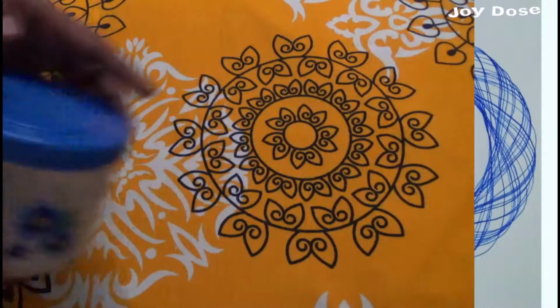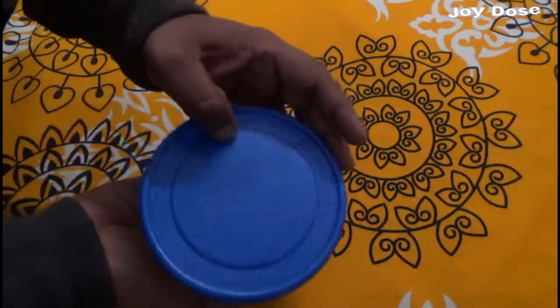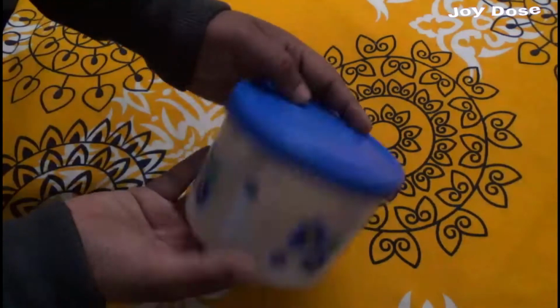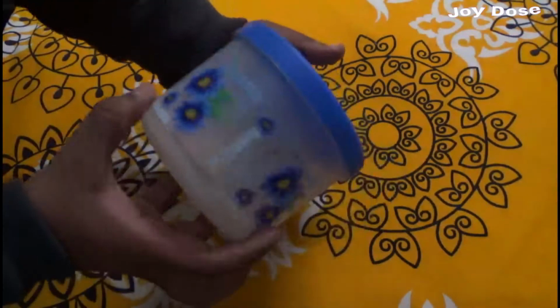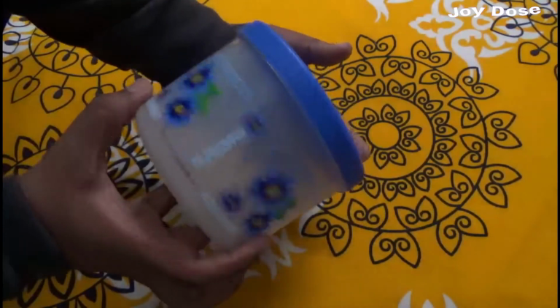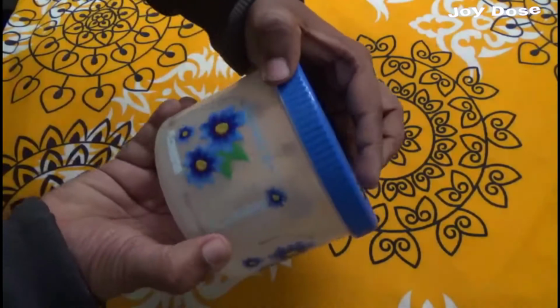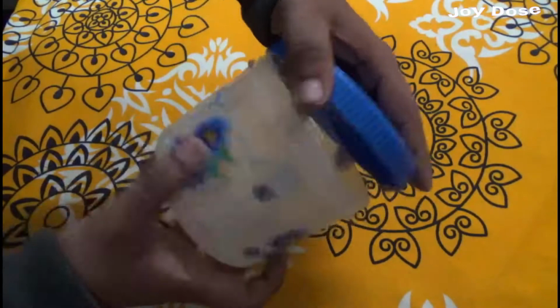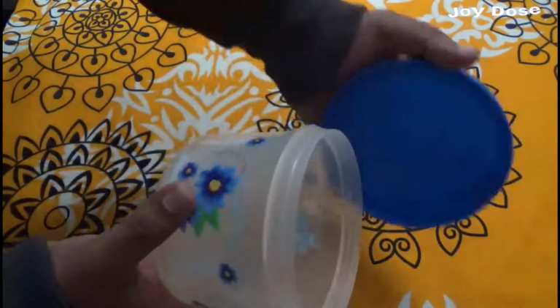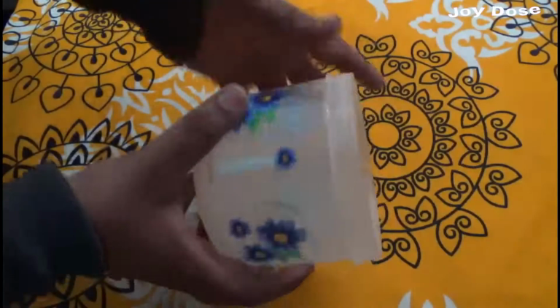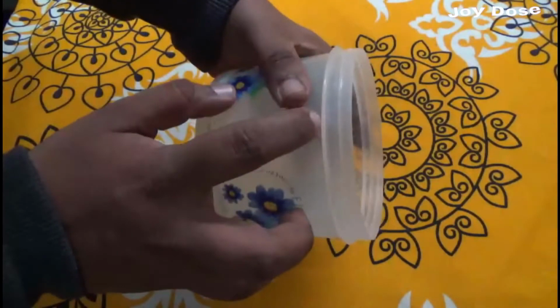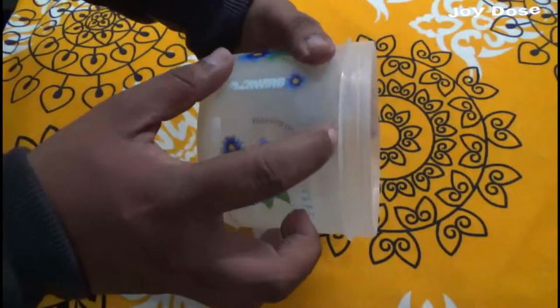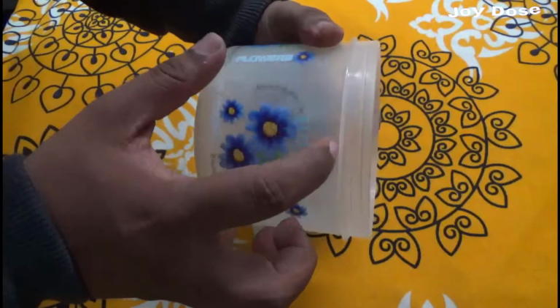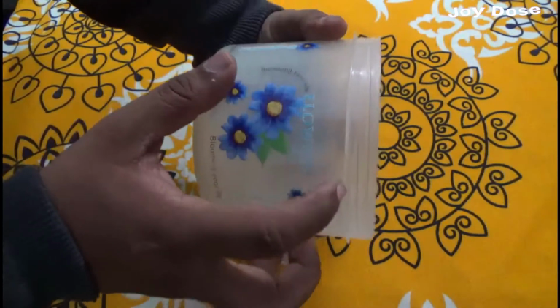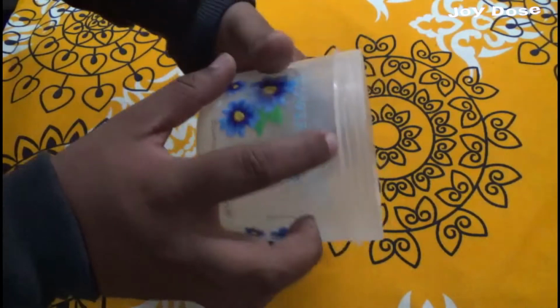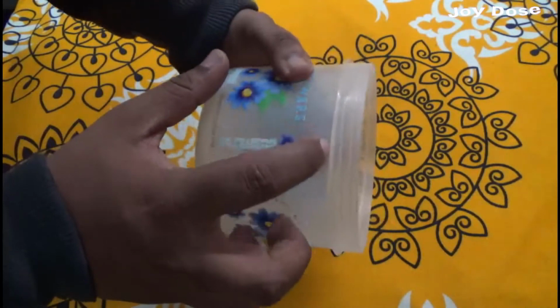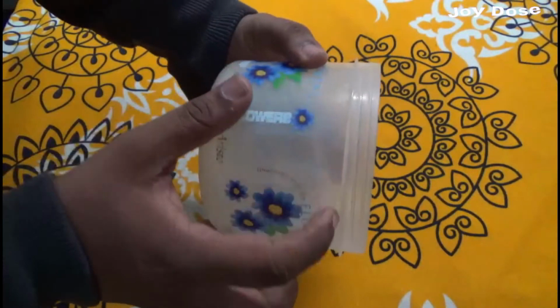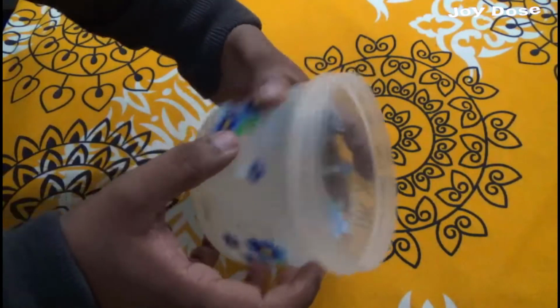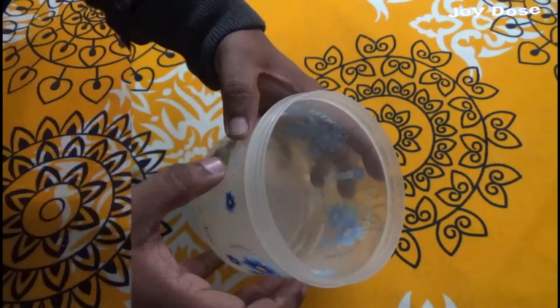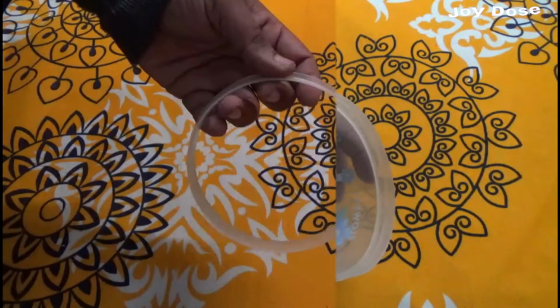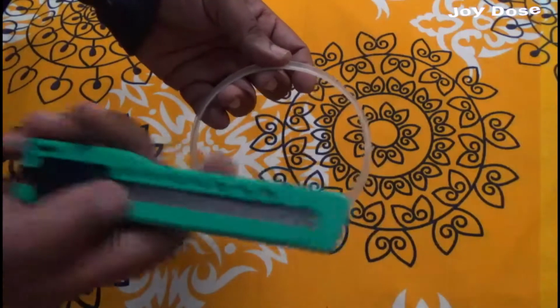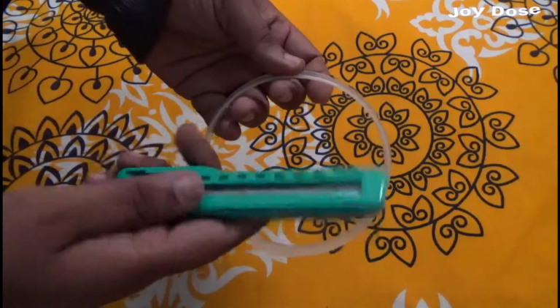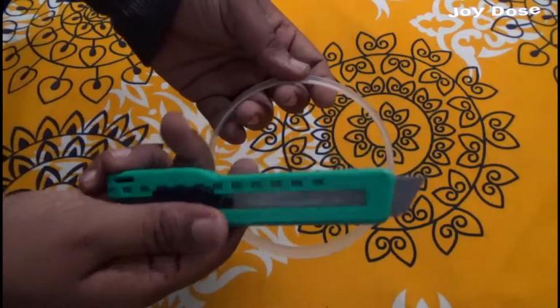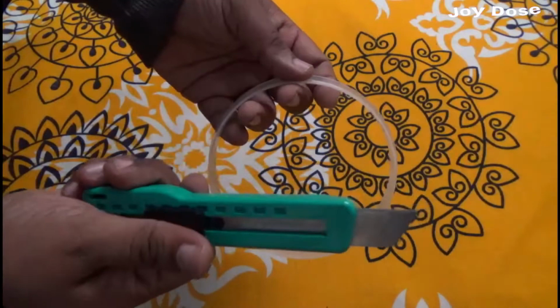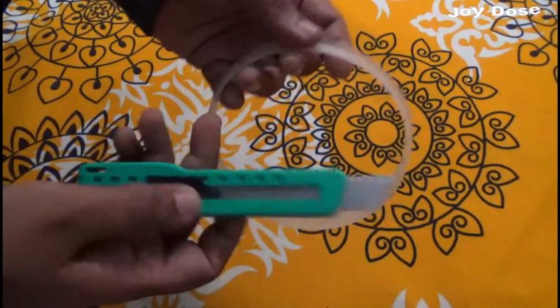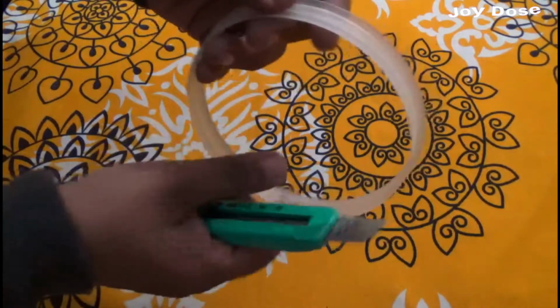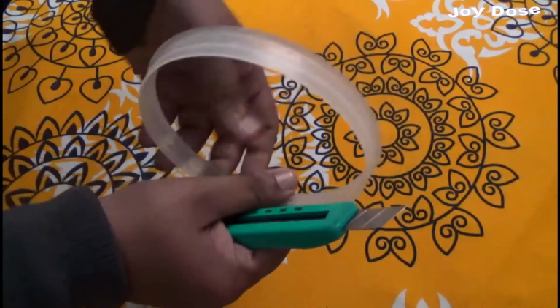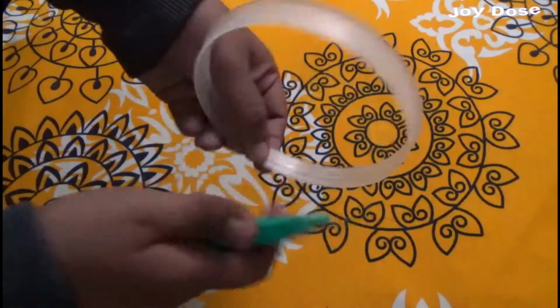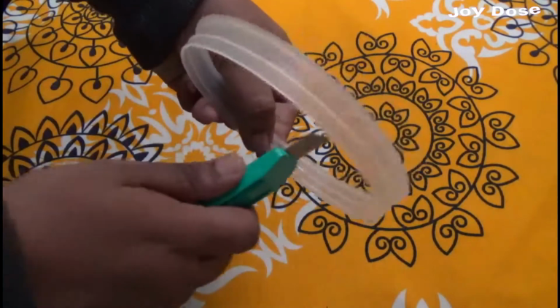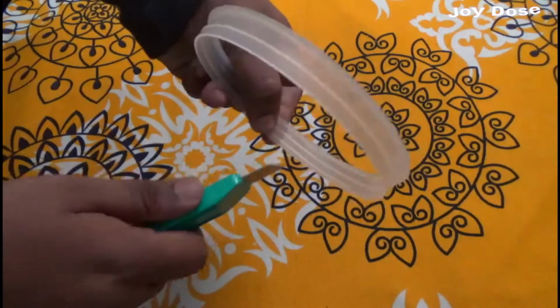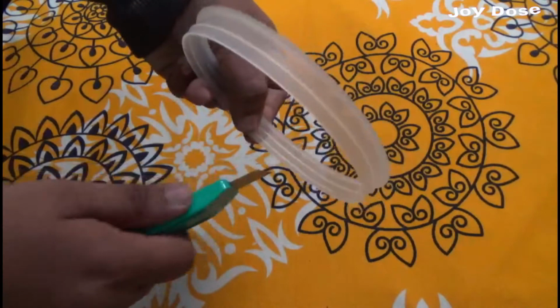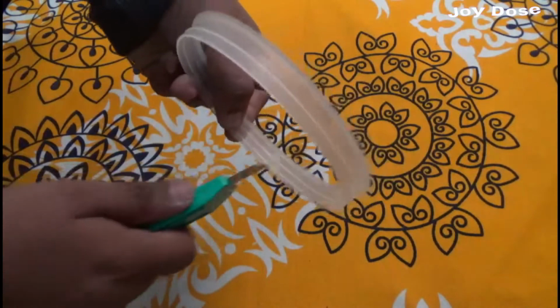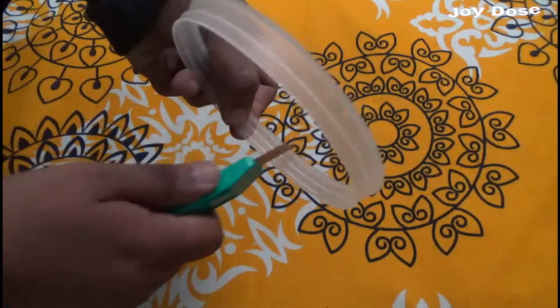Firstly we need a cylindrical container of big top and cut a little strip approximately one centimeter wide. Now with the help of a cutter we will rough the inner side of the strip like so.